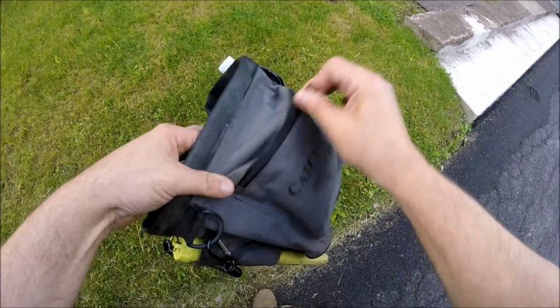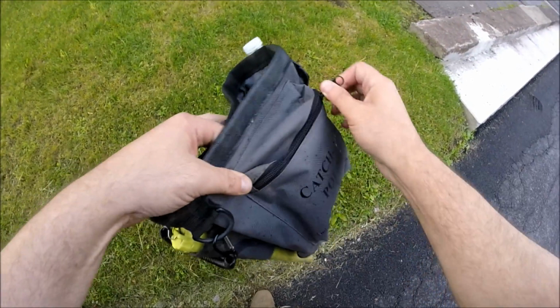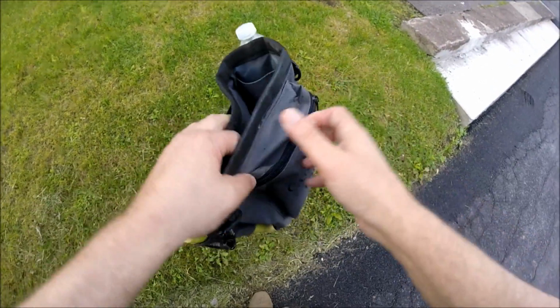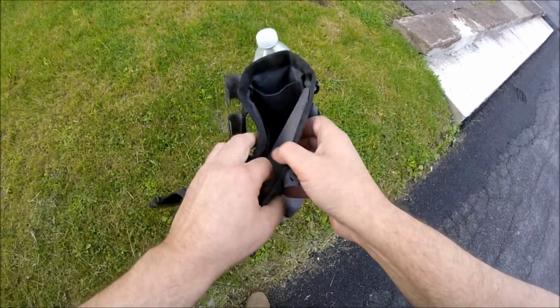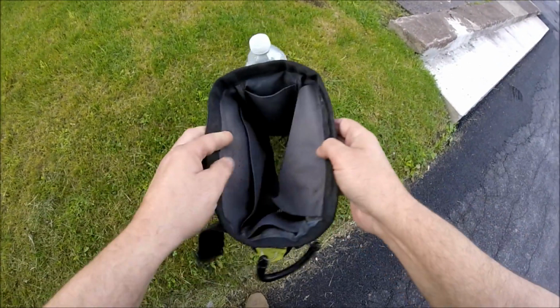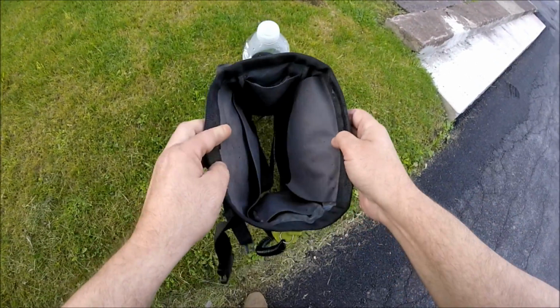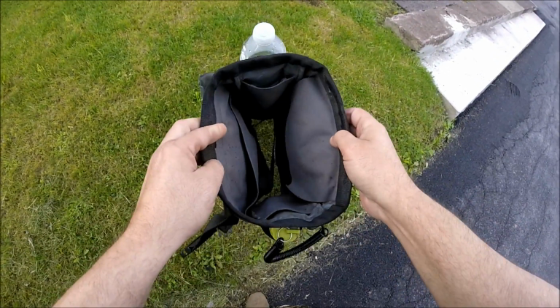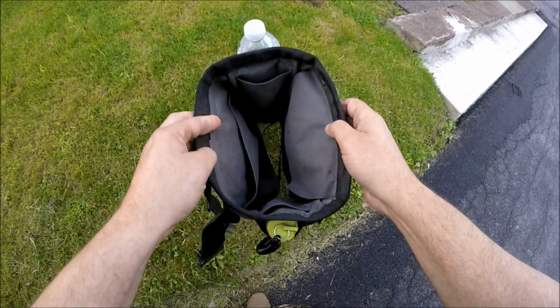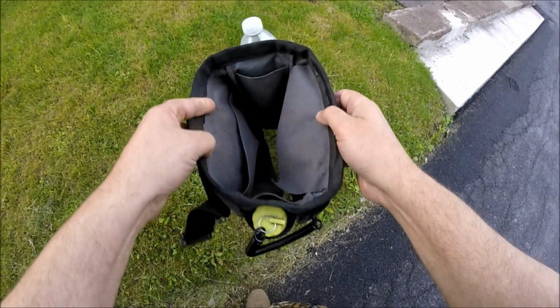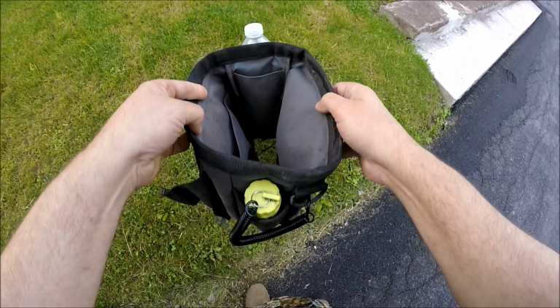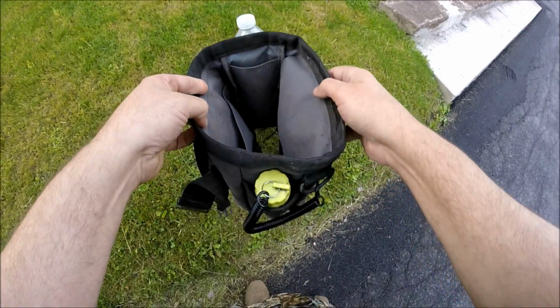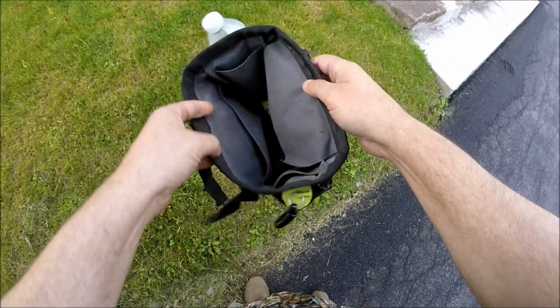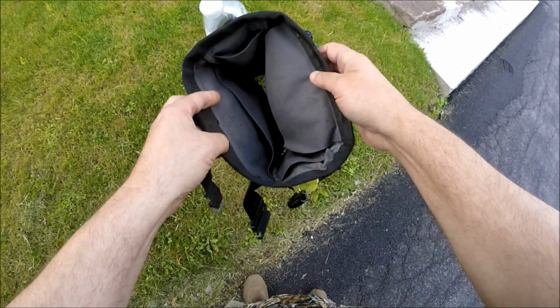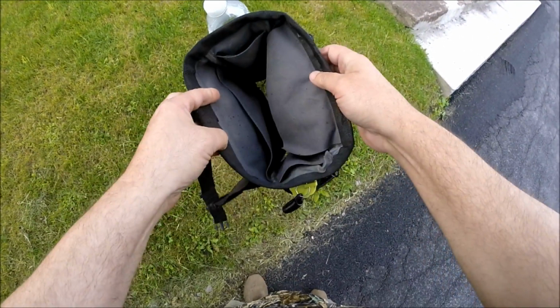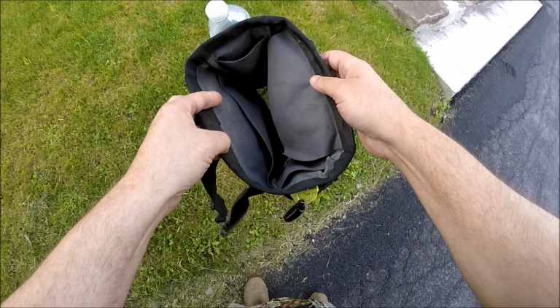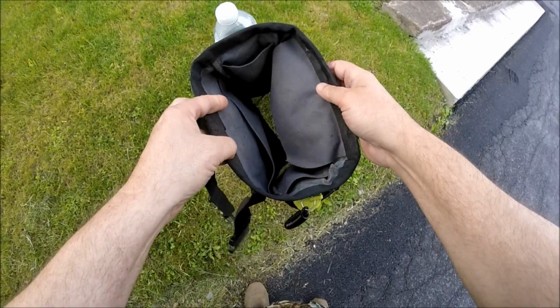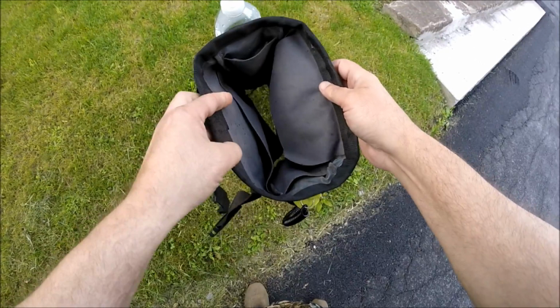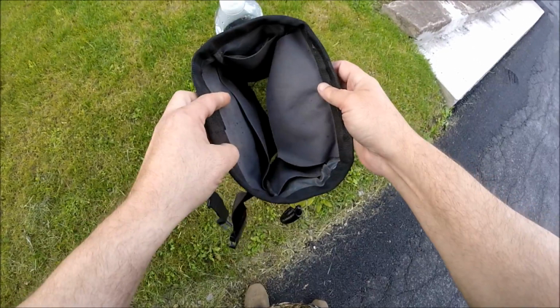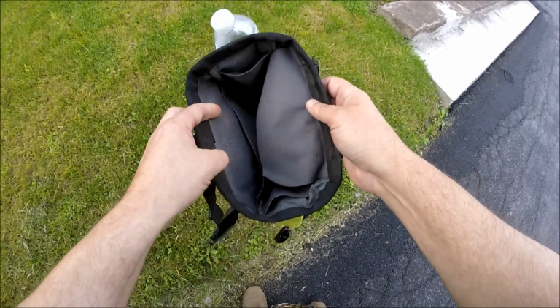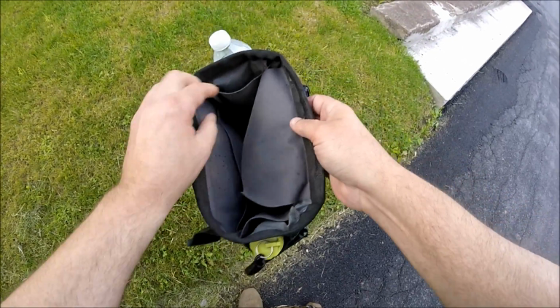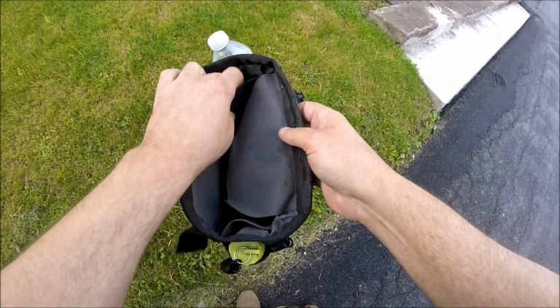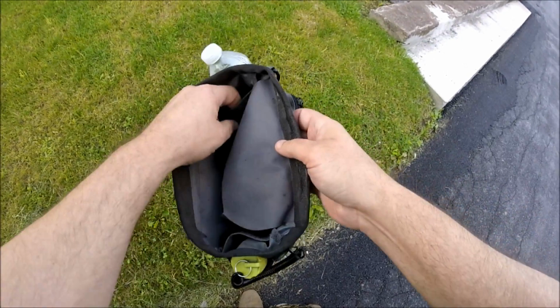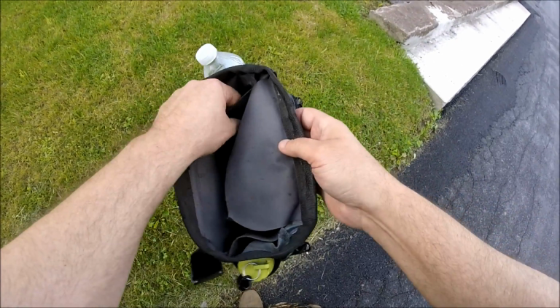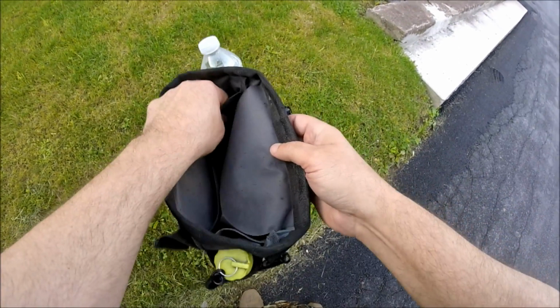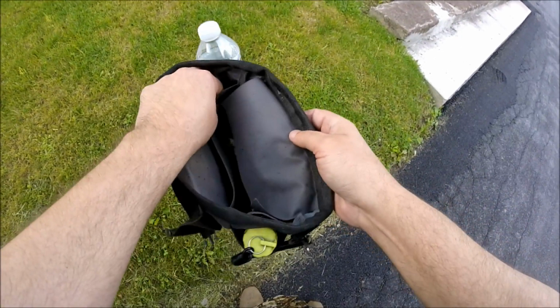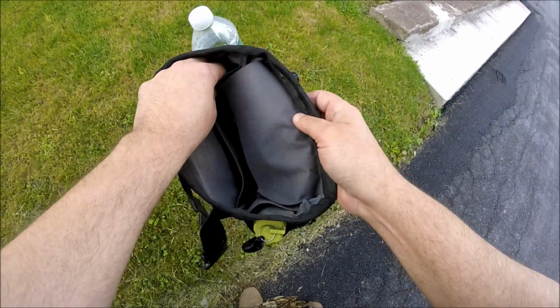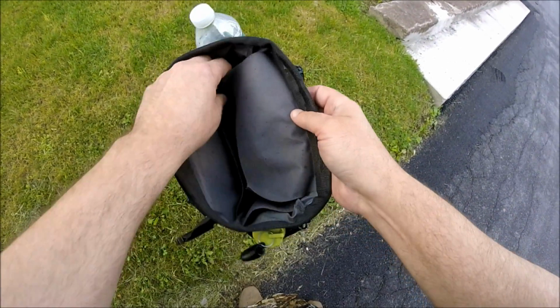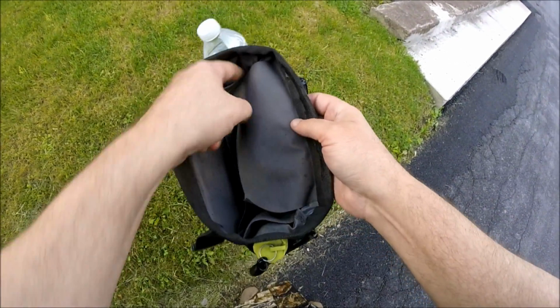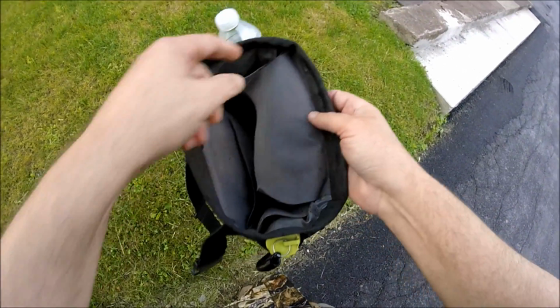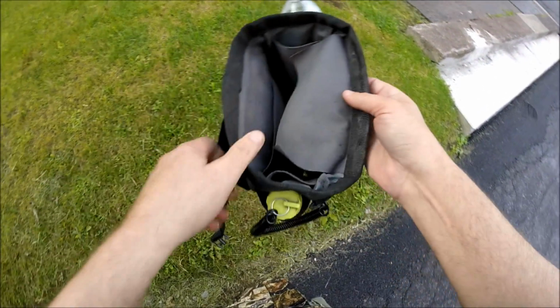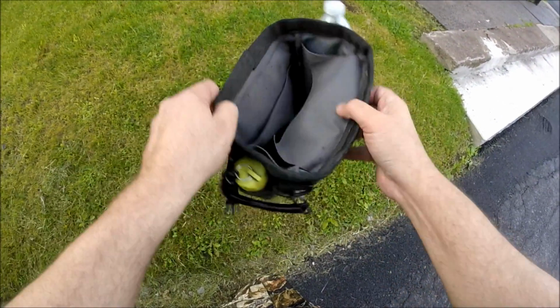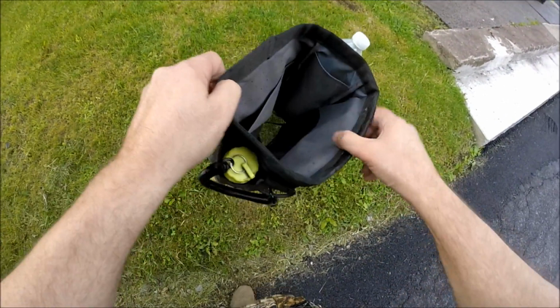This thing is heavy-duty canvas, and like I say, I'm real happy with it. I'm also able to keep my extra battery for the probe in there — I keep an extra battery in there.